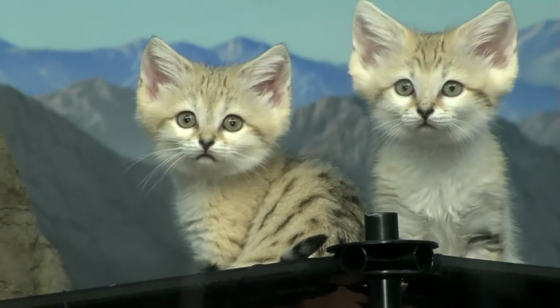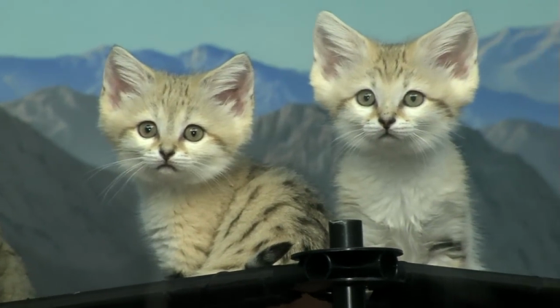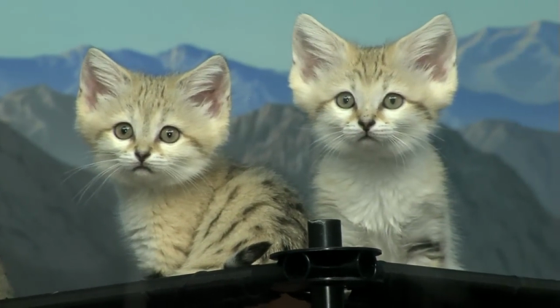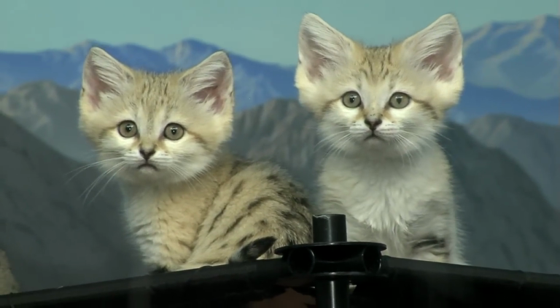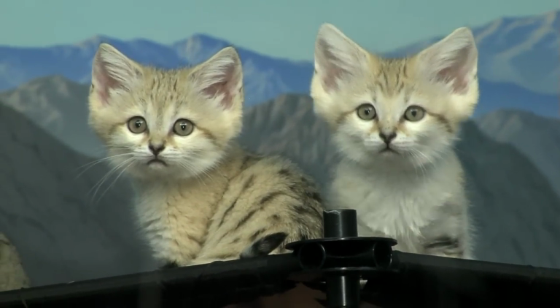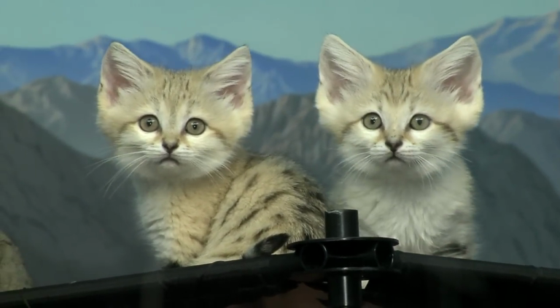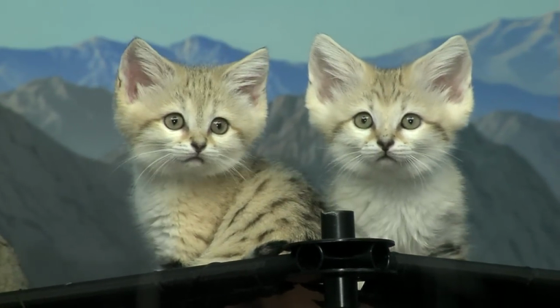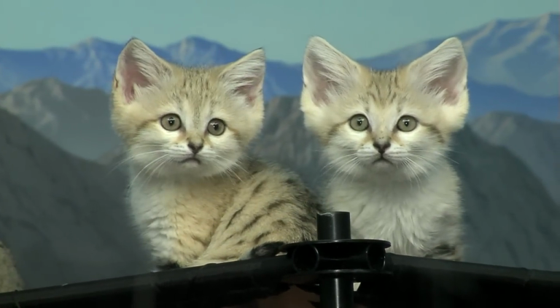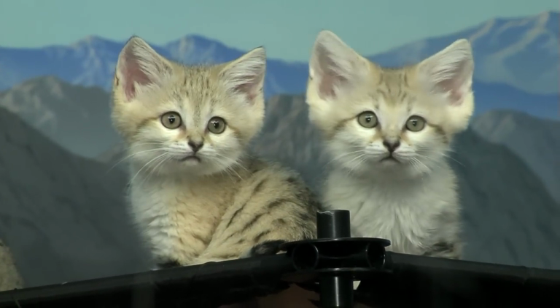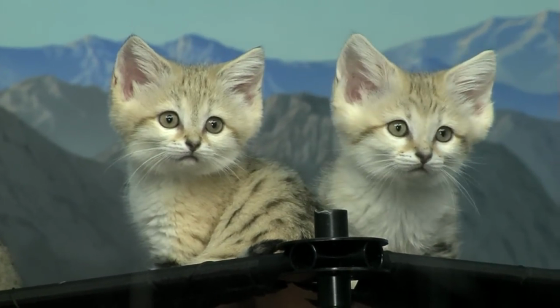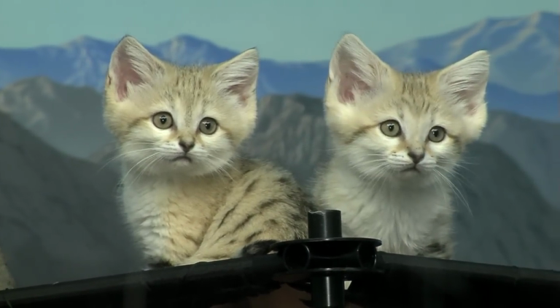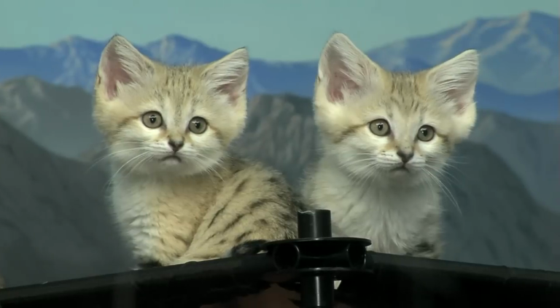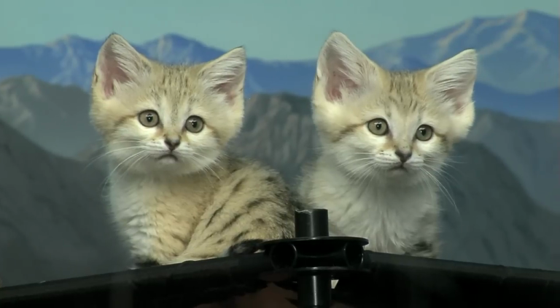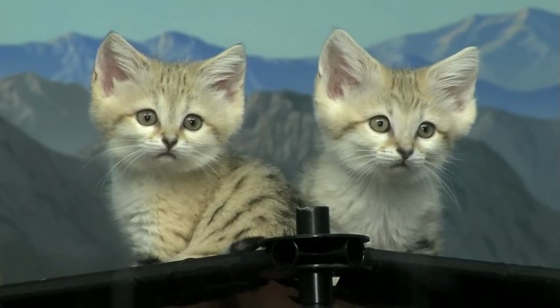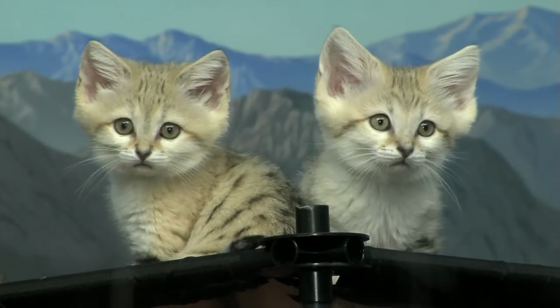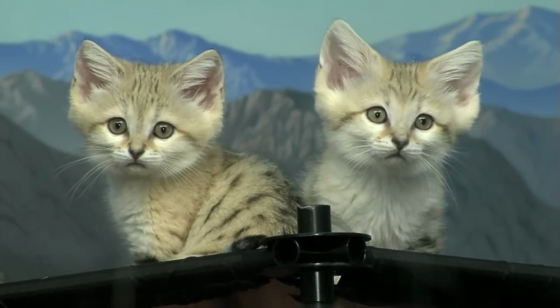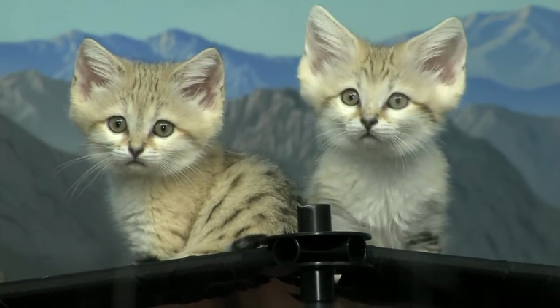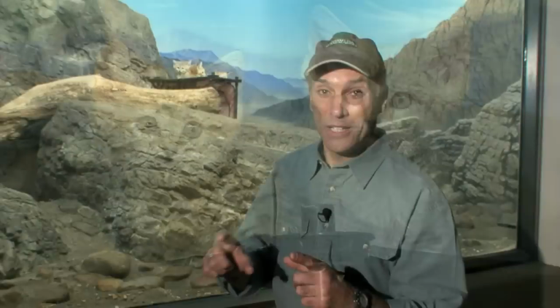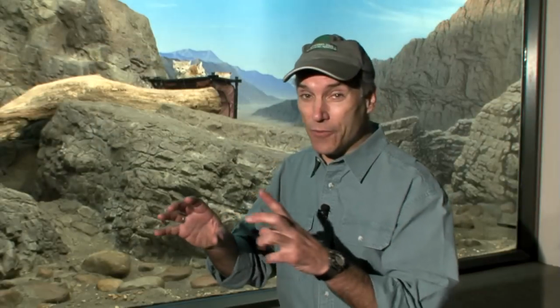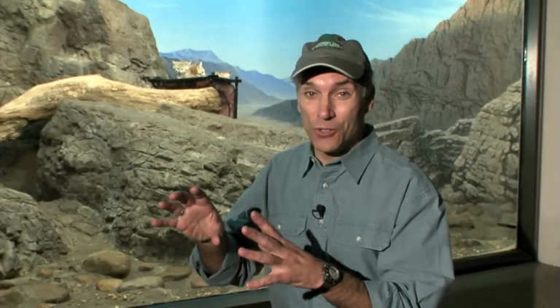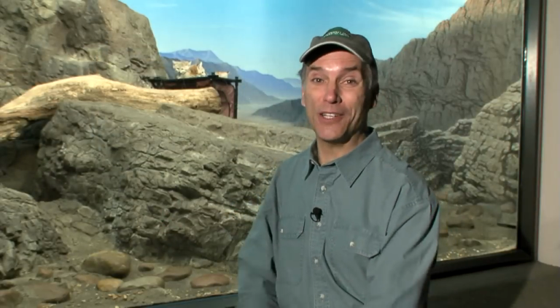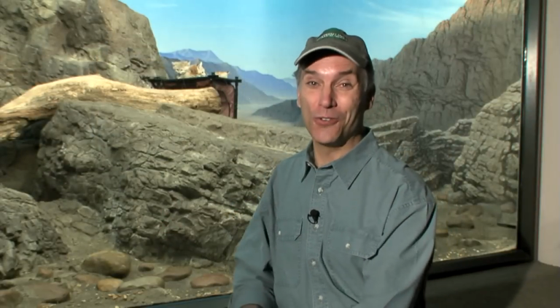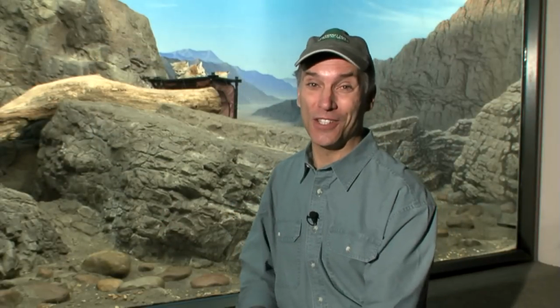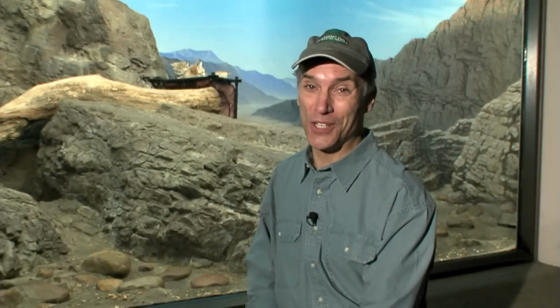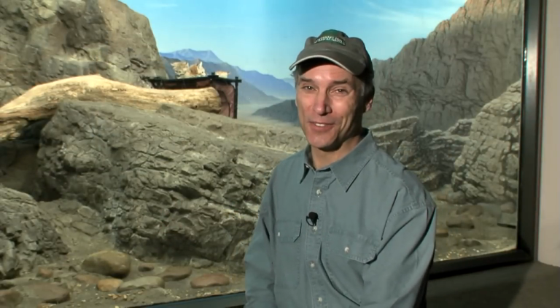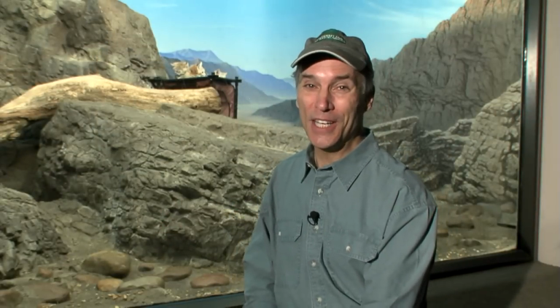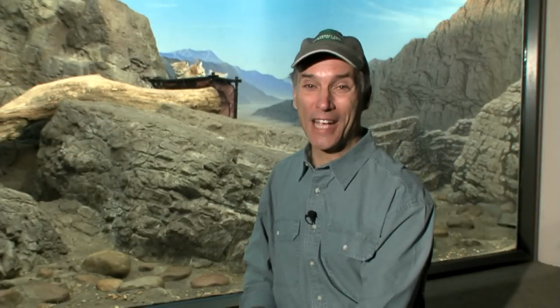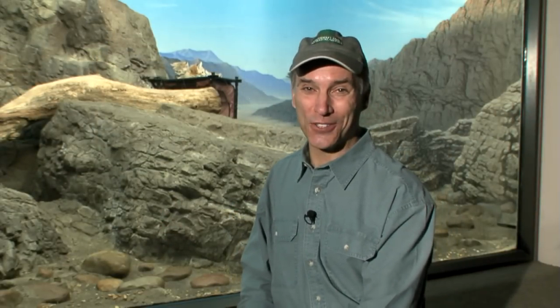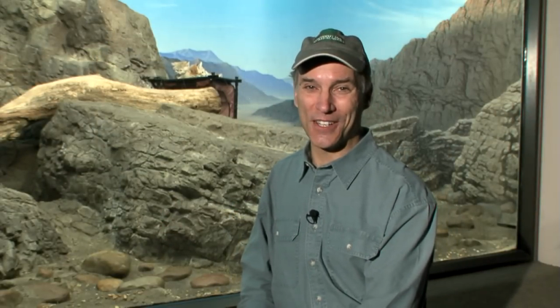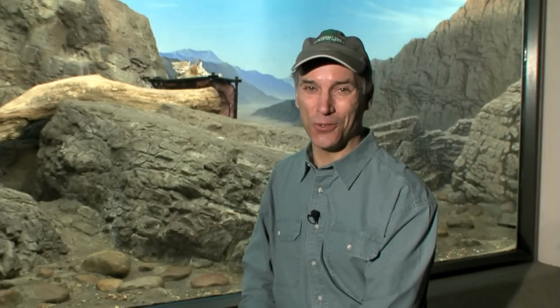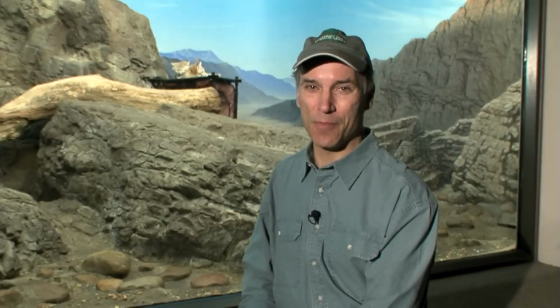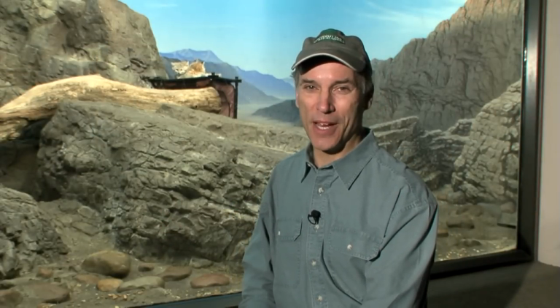Now sand cats are endangered in the wild, but you can see them every day of the year here at the Cincinnati Zoo. So the next time you're down, stop in our cat house, take a few minutes, use some patience, and you can see these cute kittens here in the cat house at the Cincinnati Zoo. I'm Thane Maynard.